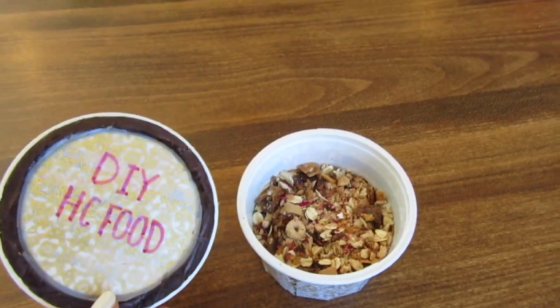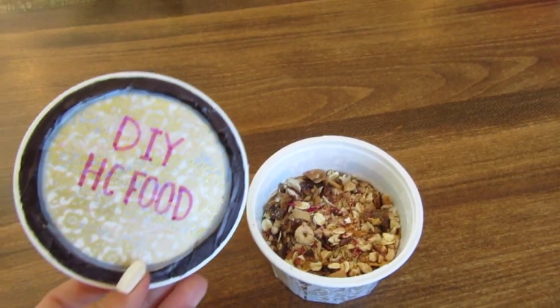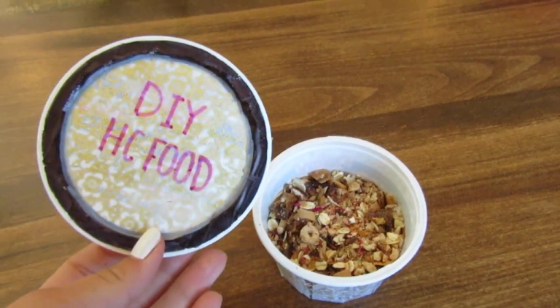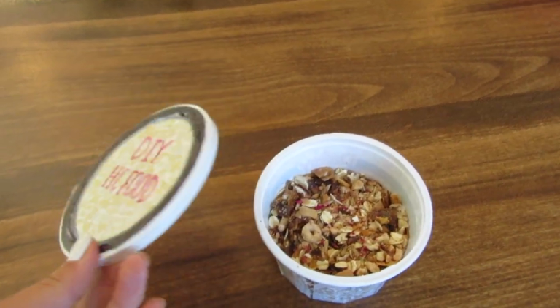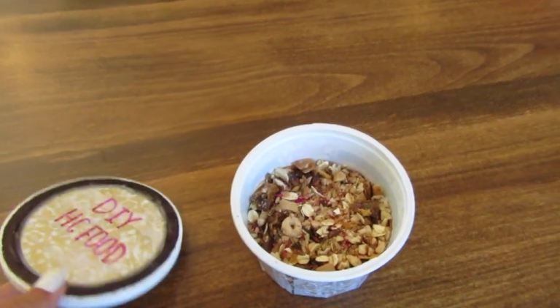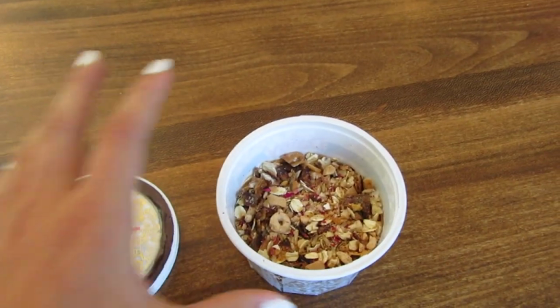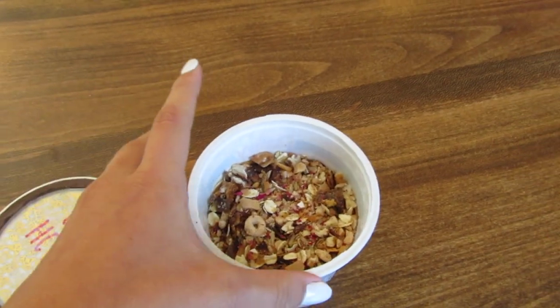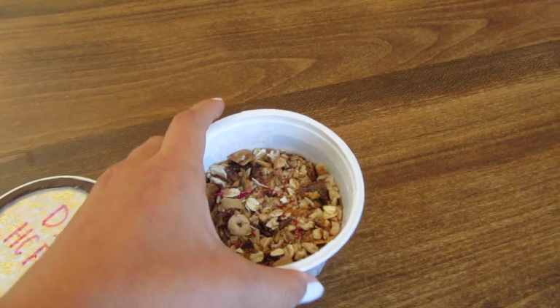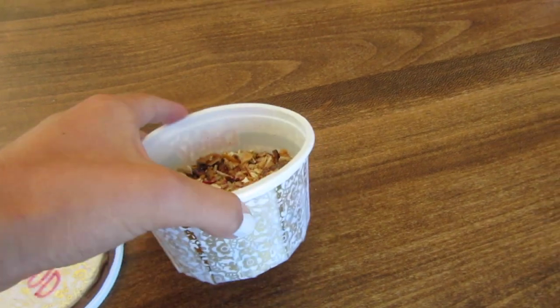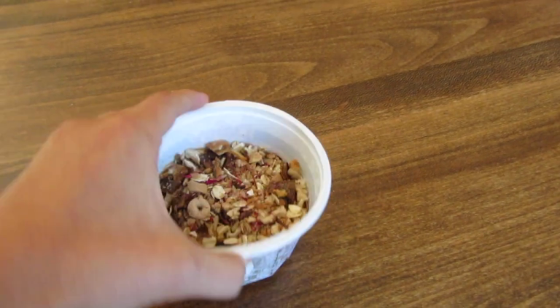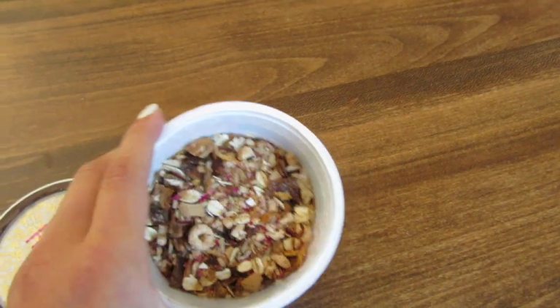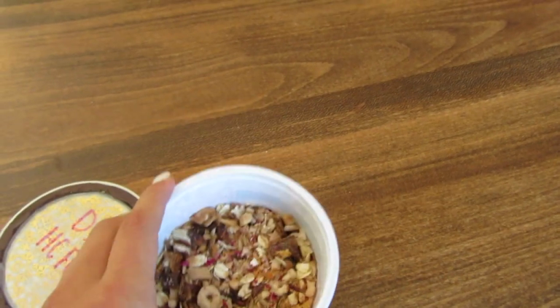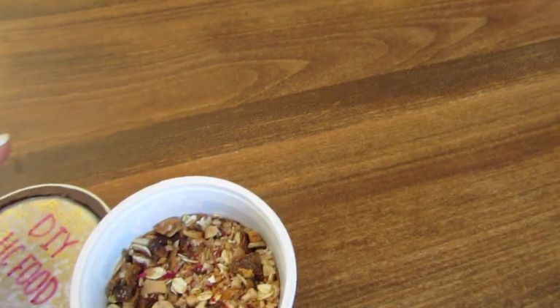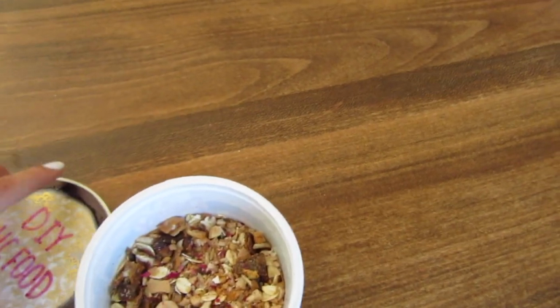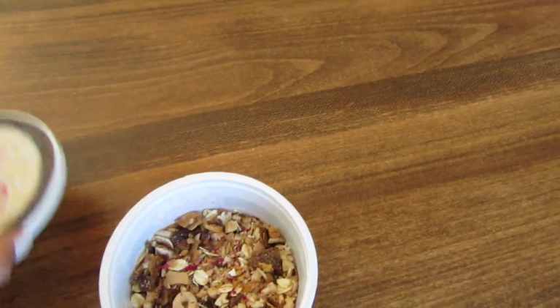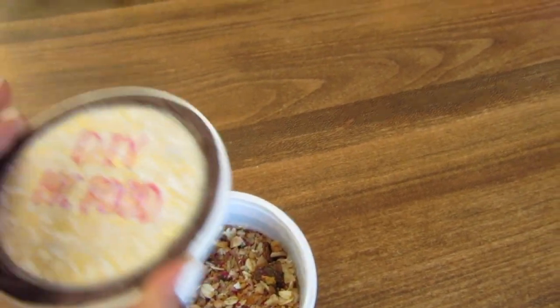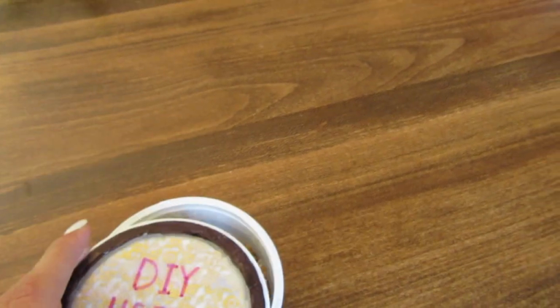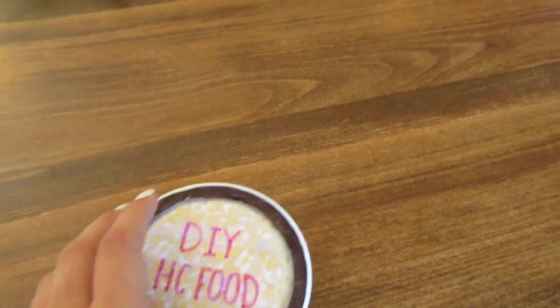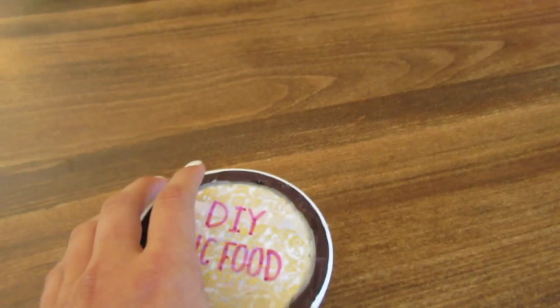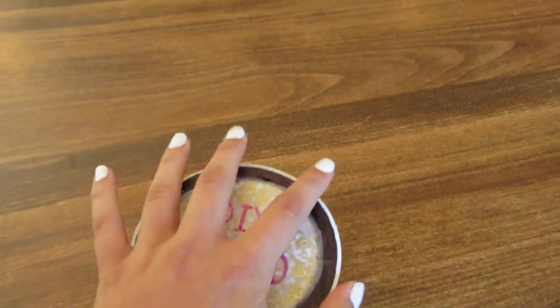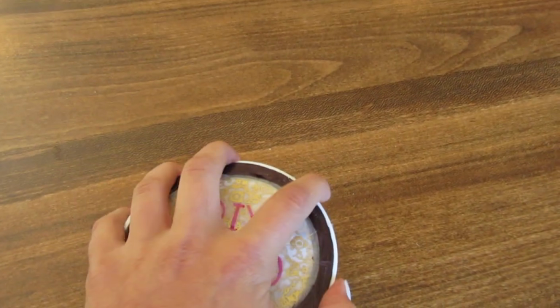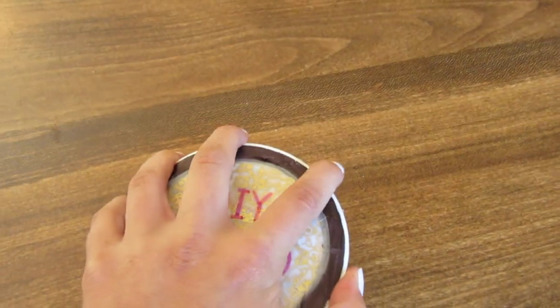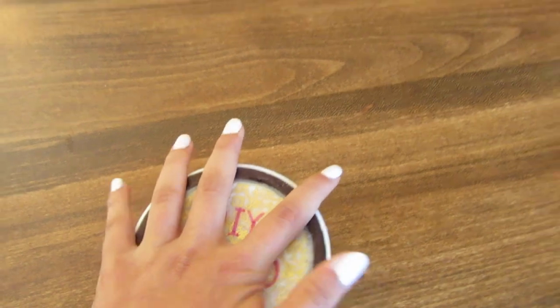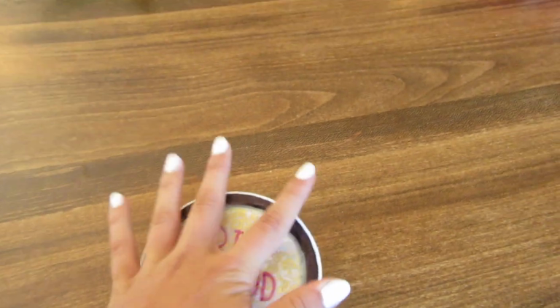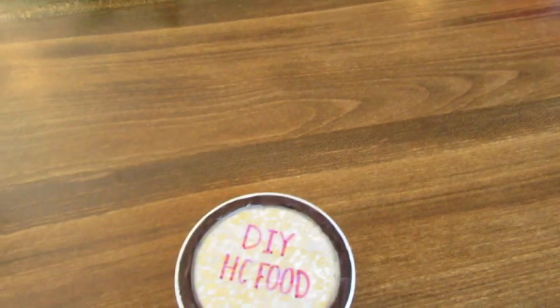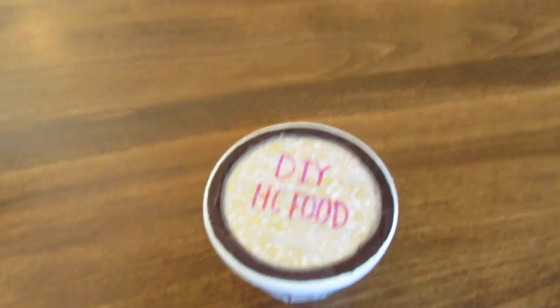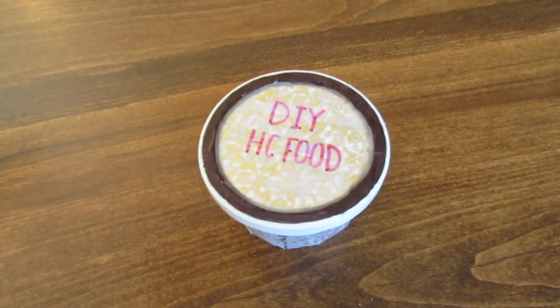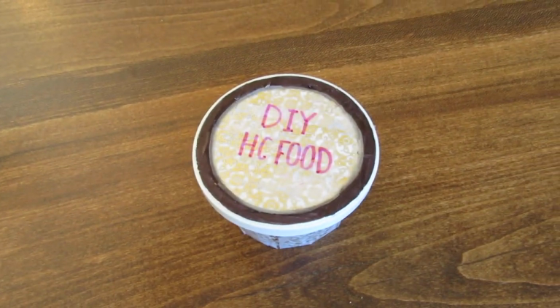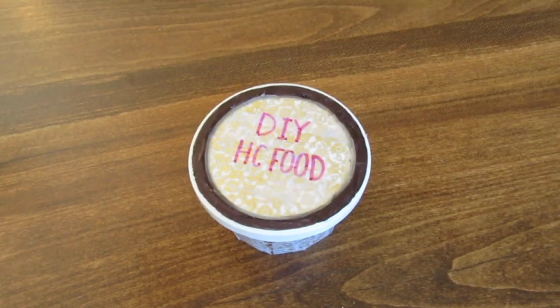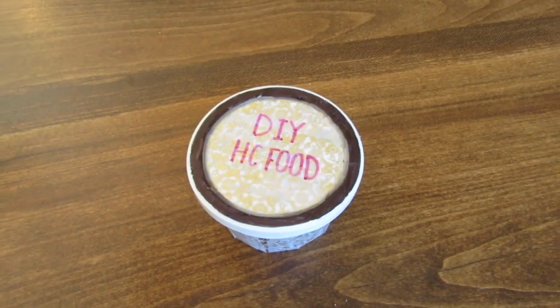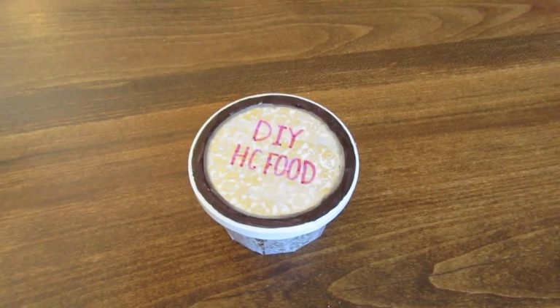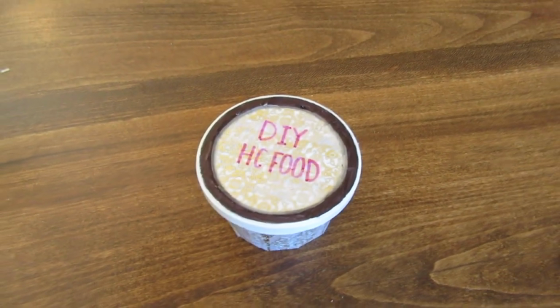Once I finished, I just put it in a container that I had. You want to make sure that it is airtight so that you can store it and keep it for a very long time.